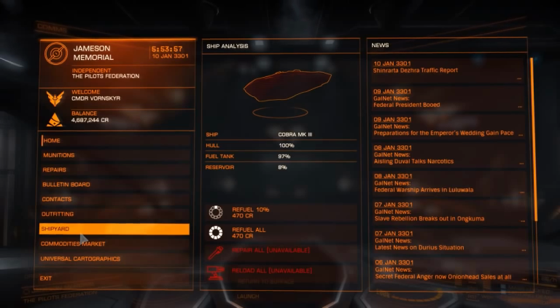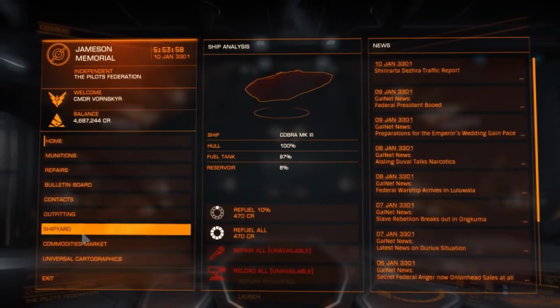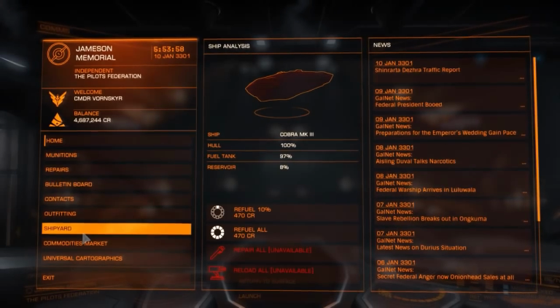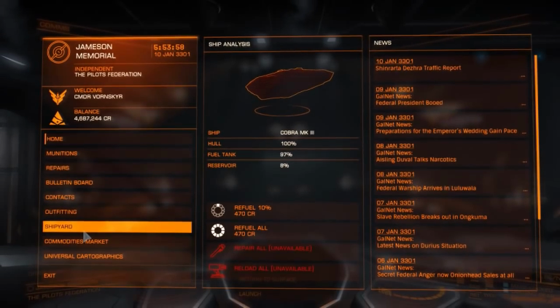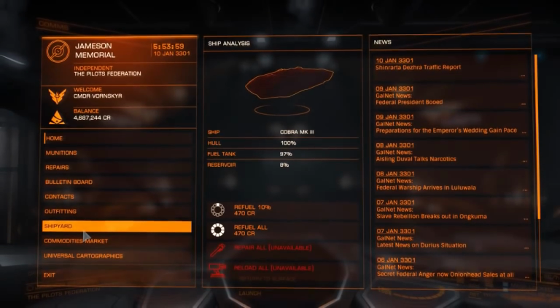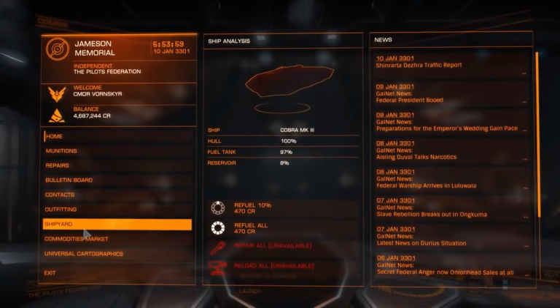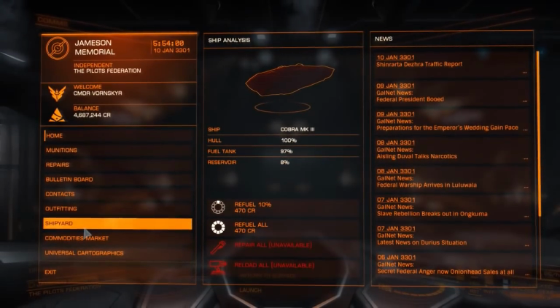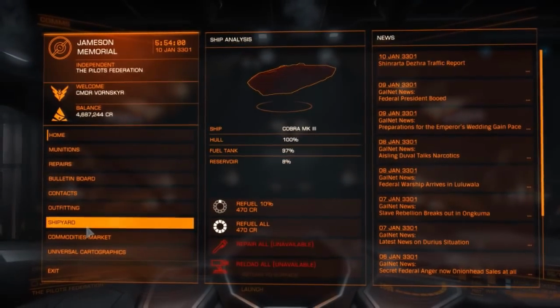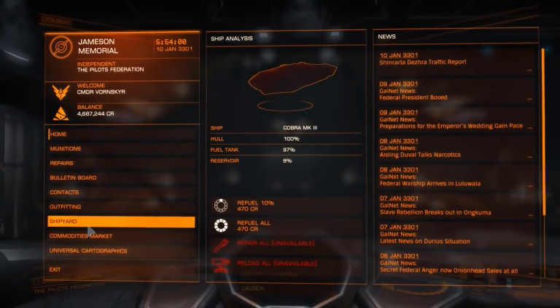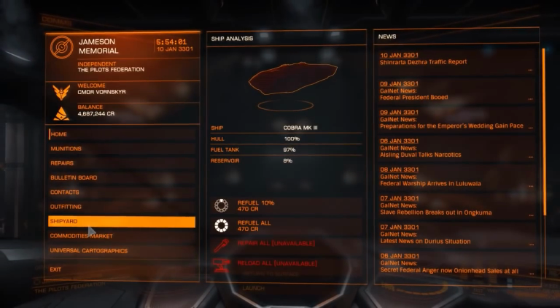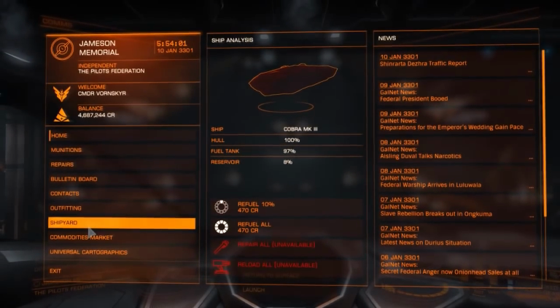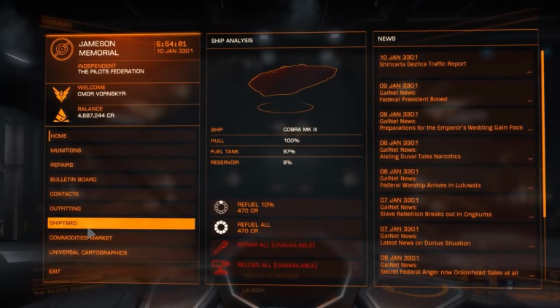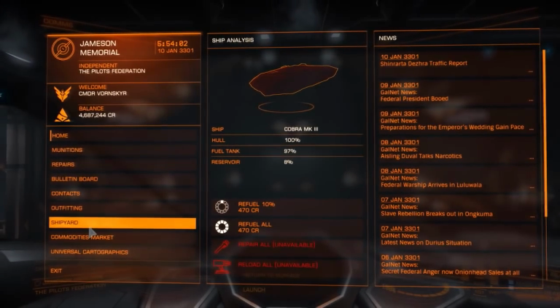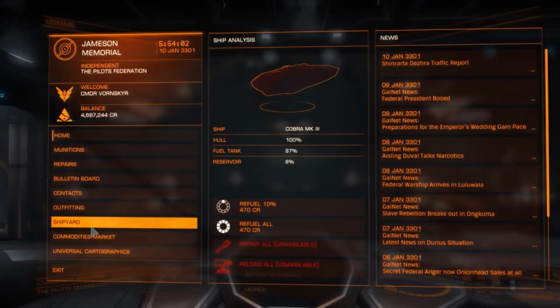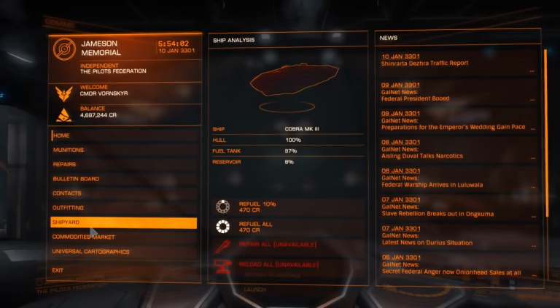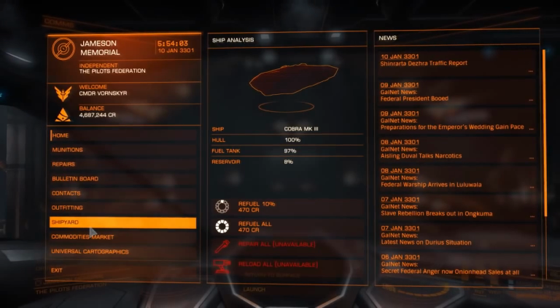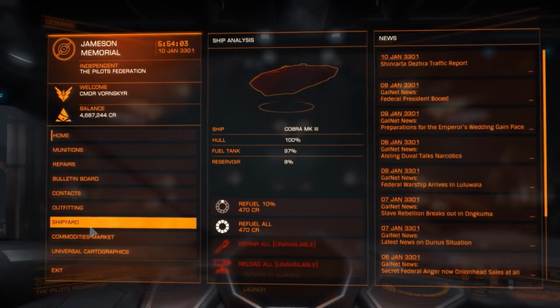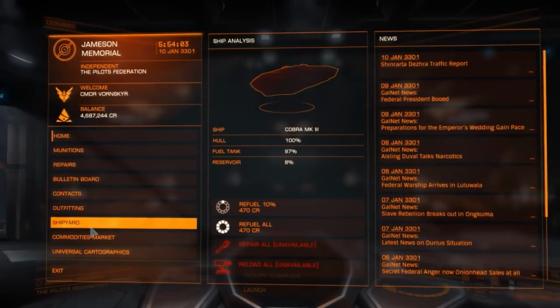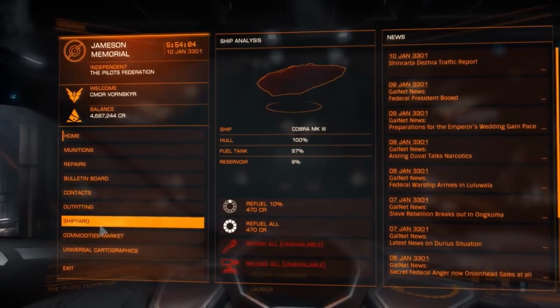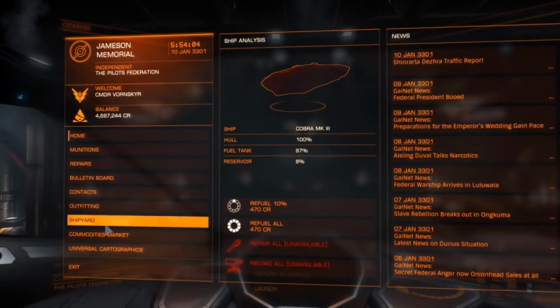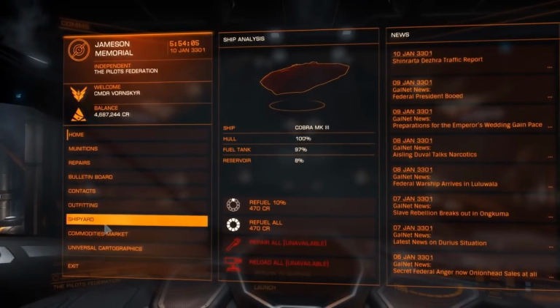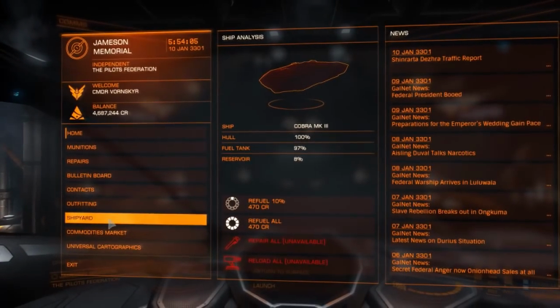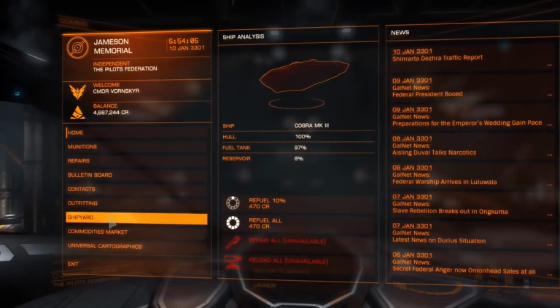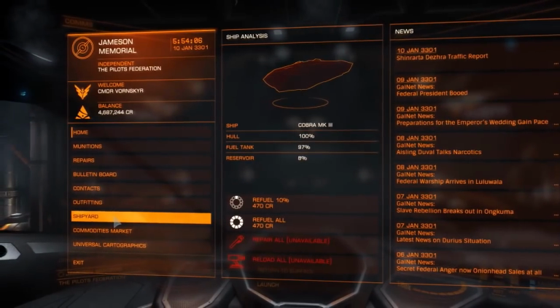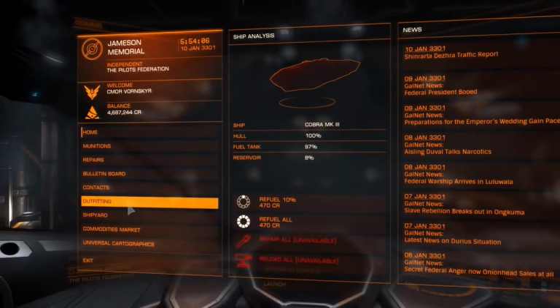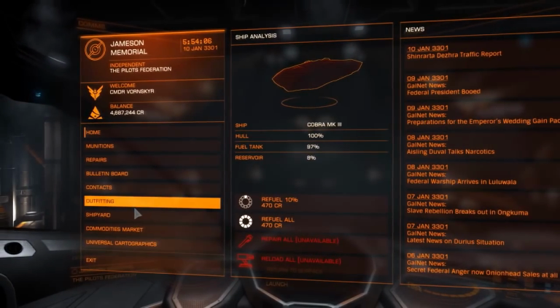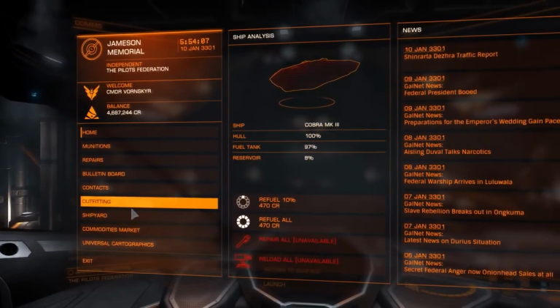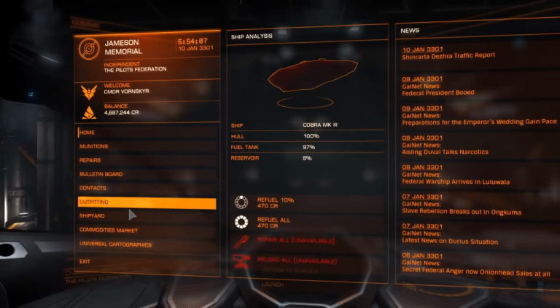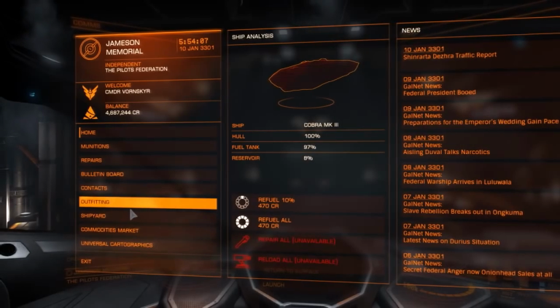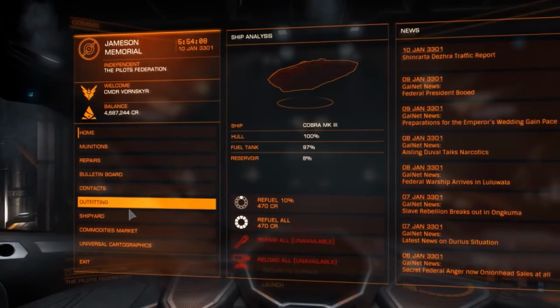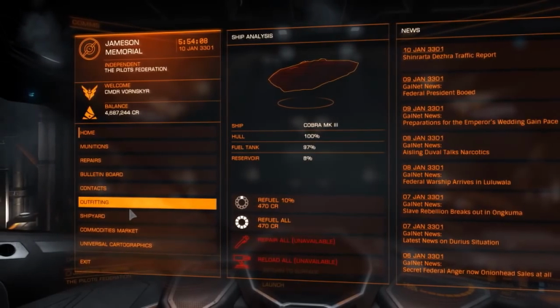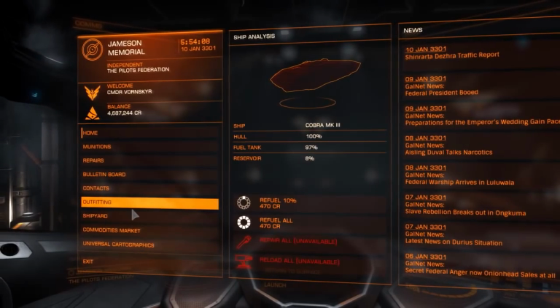Hey guys, it's Fornski here, and today we're back in Elite Dangerous, and I am finally going to upgrade to the Asp. This has been a long time coming — I've been working towards this ship for quite a while, but I never quite managed to get there.